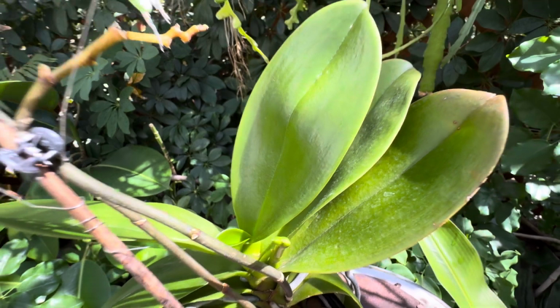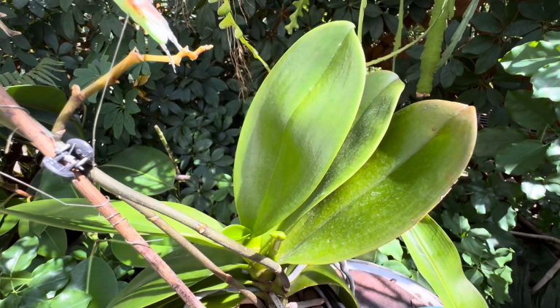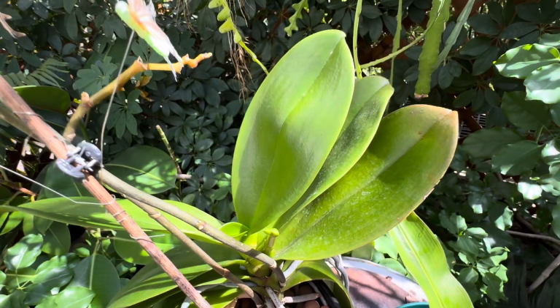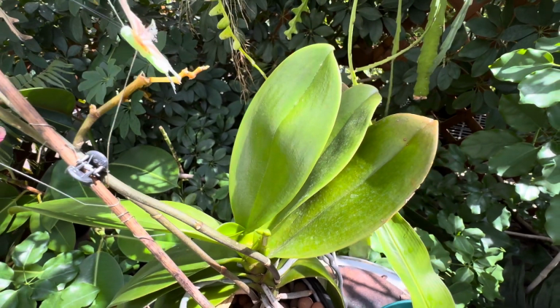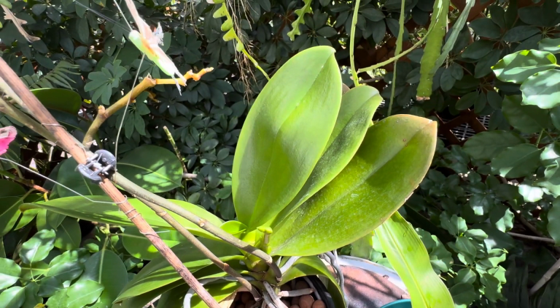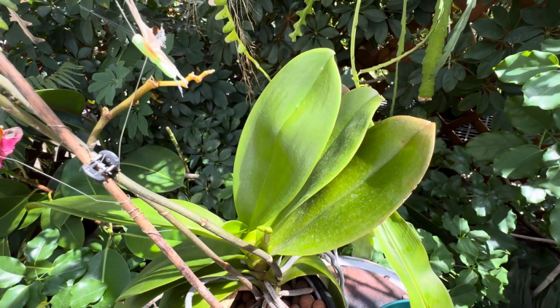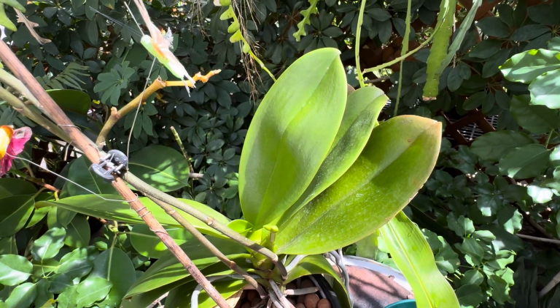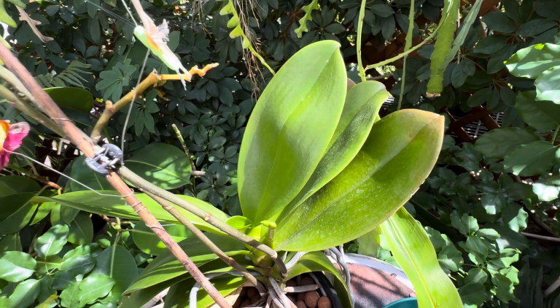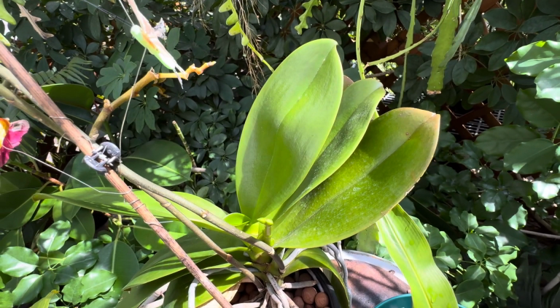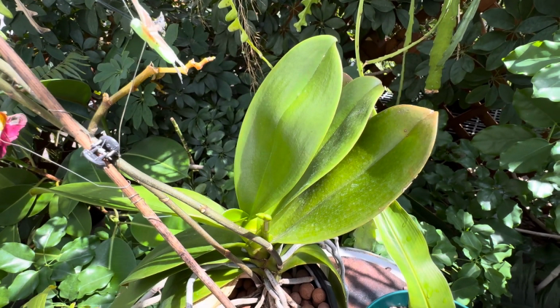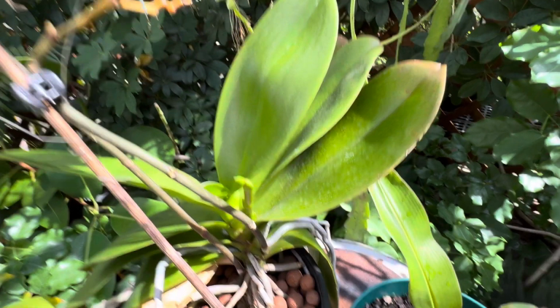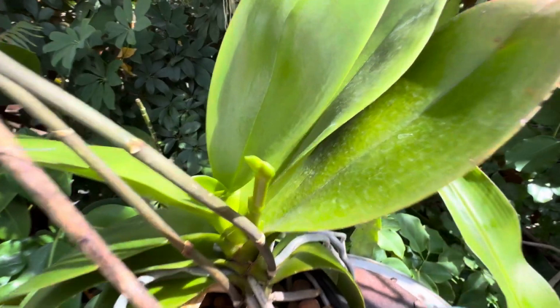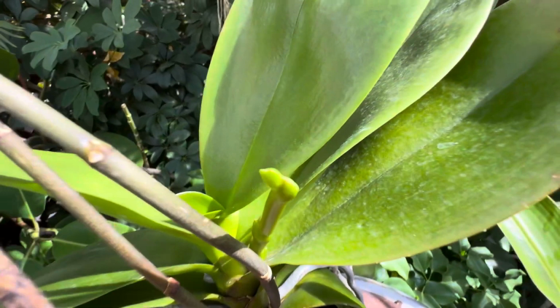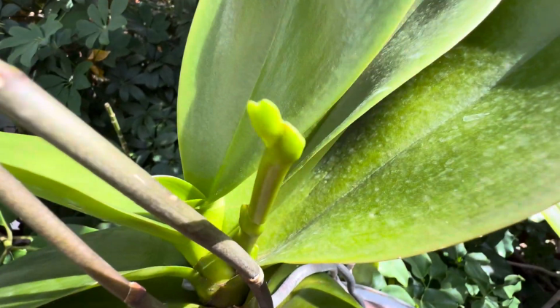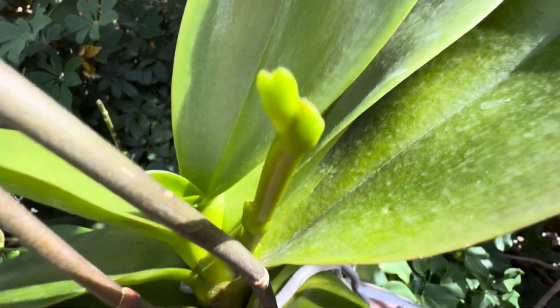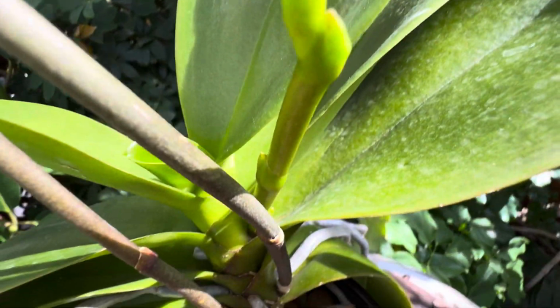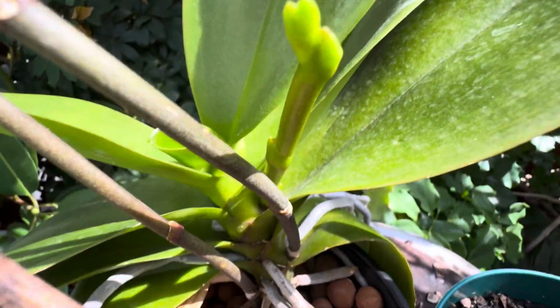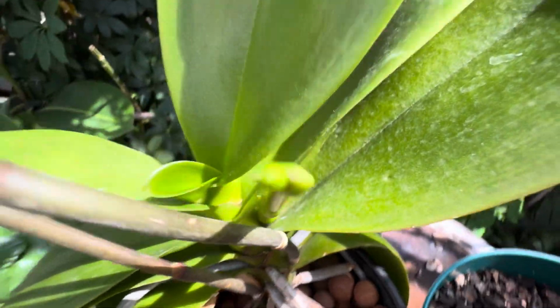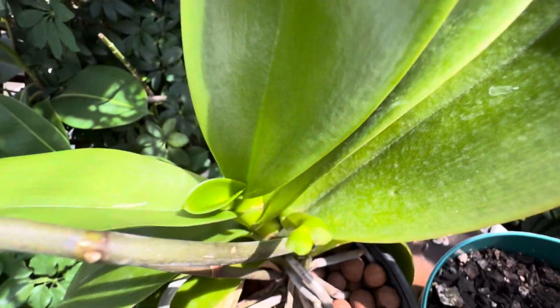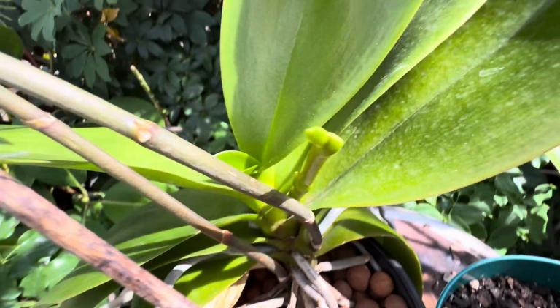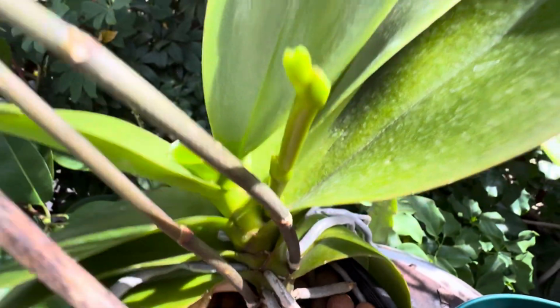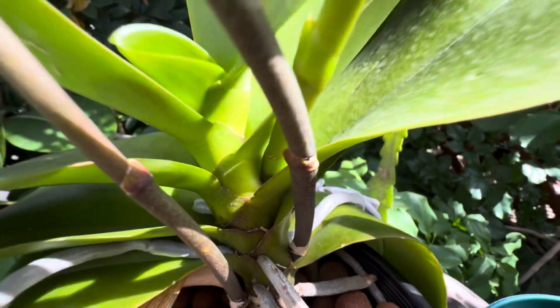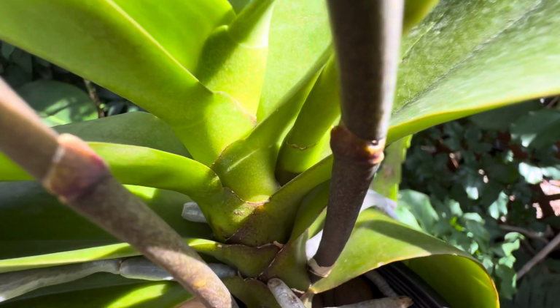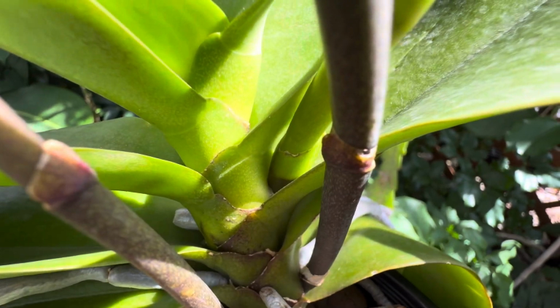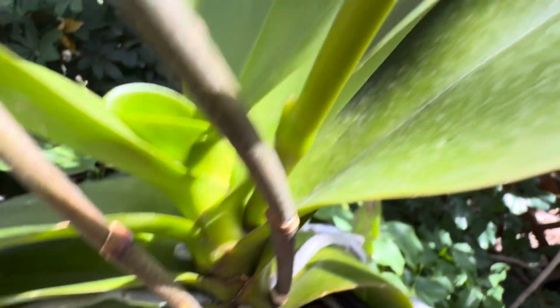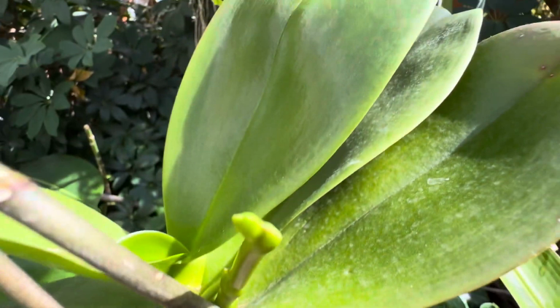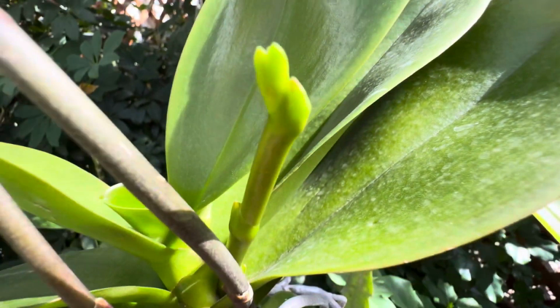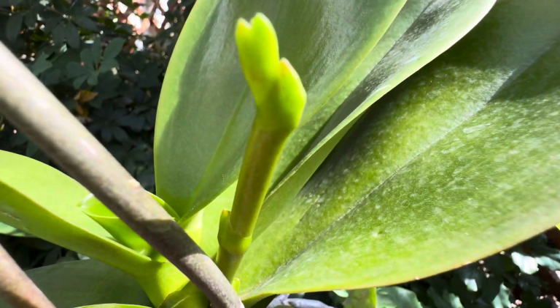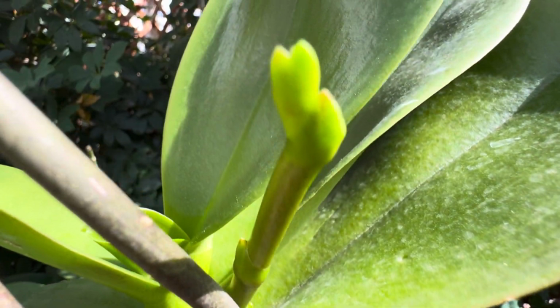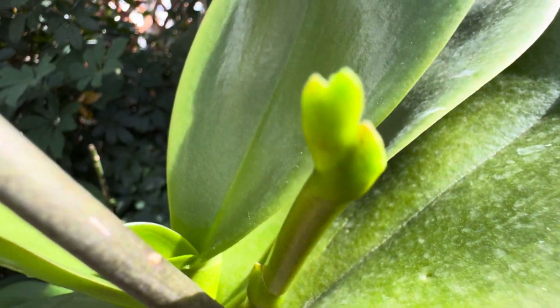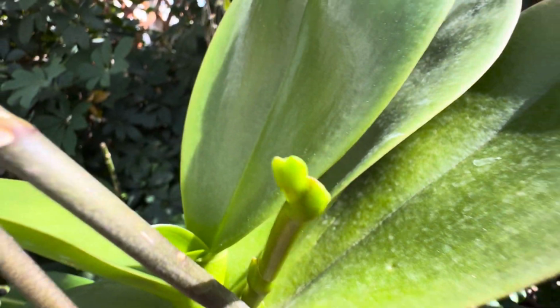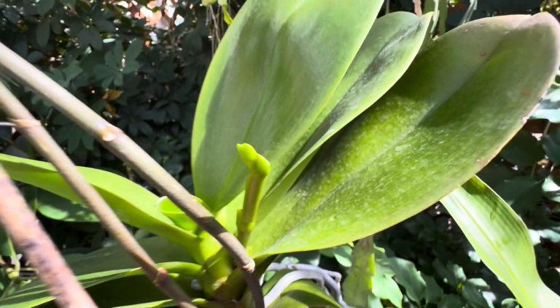This is a Phalaenopsis, which will flower in temperature changes — very subtle ones. And look at this, it's putting out one right now. This is gonna be a new flower spike. The flower spike comes out of the side there. And it has been really cool to document its progress.